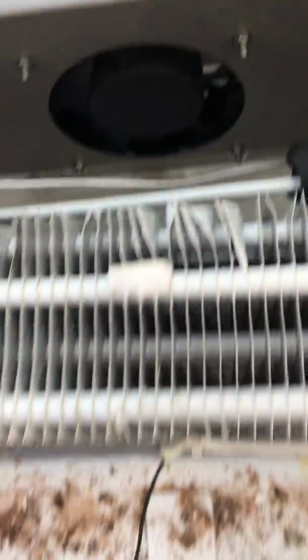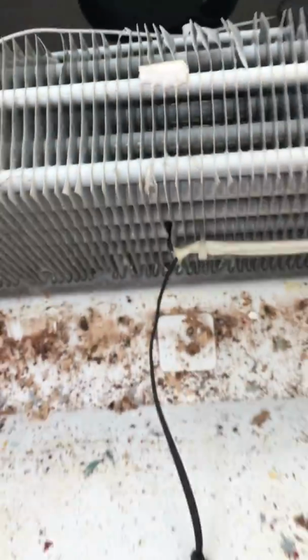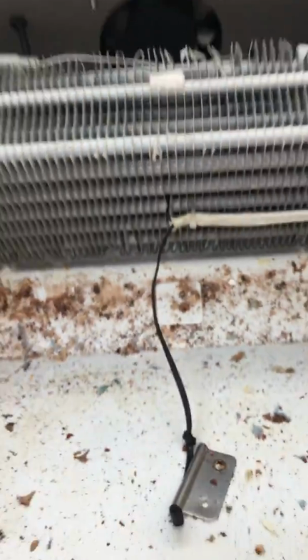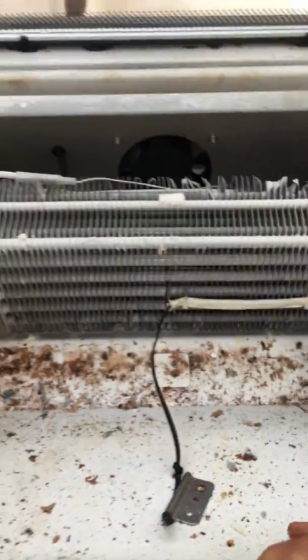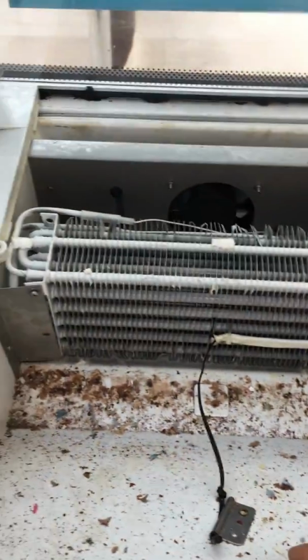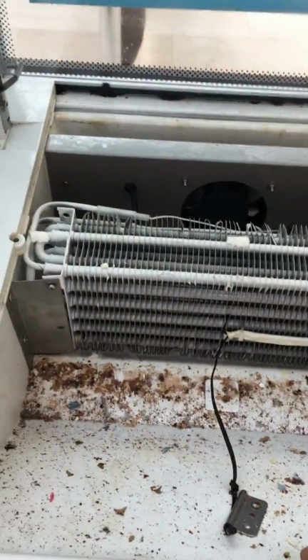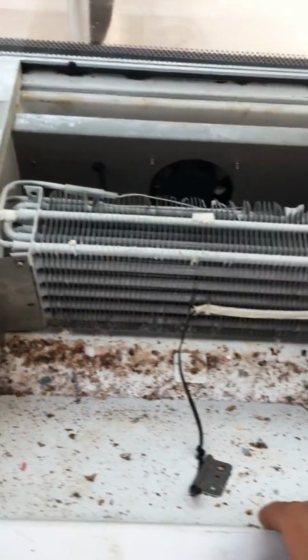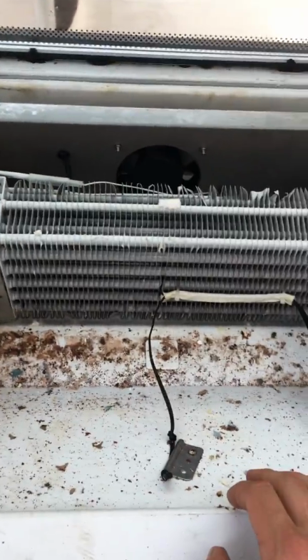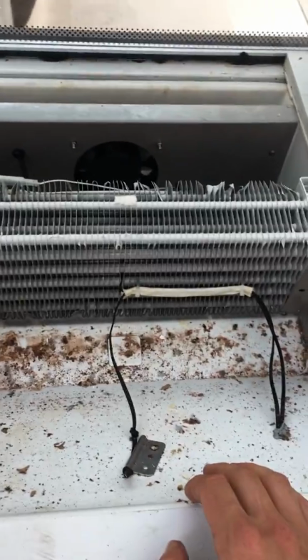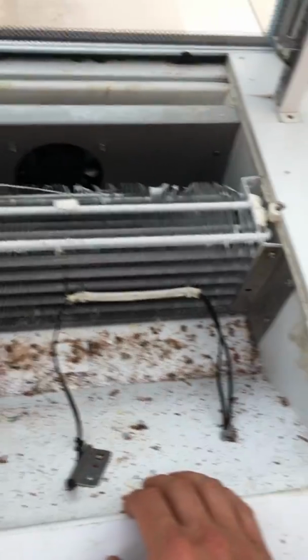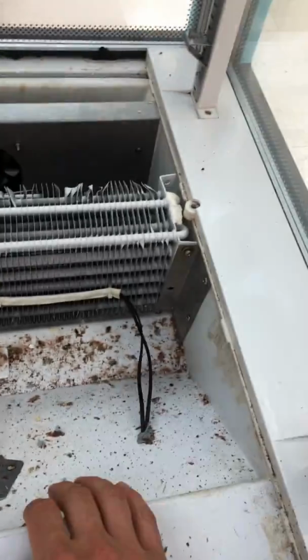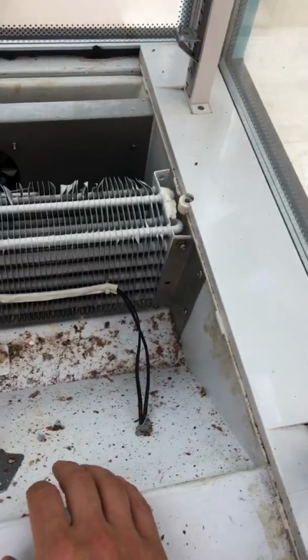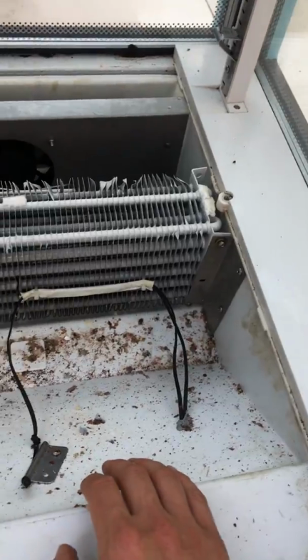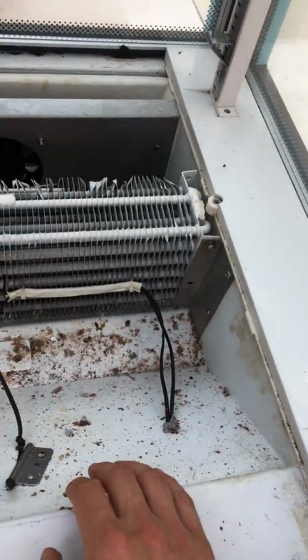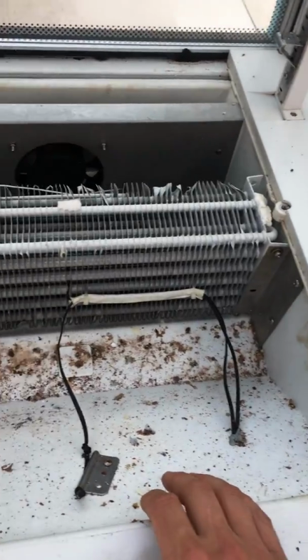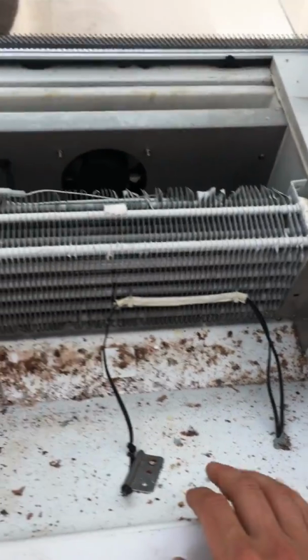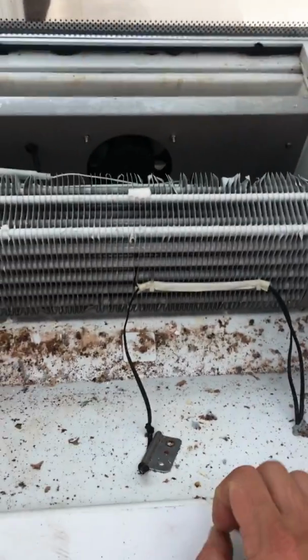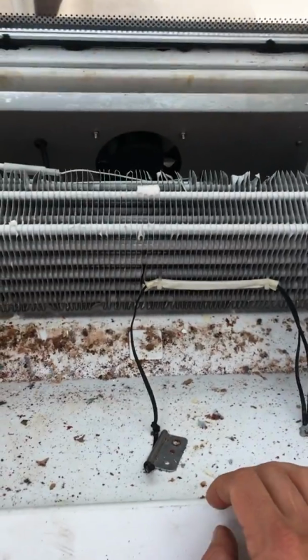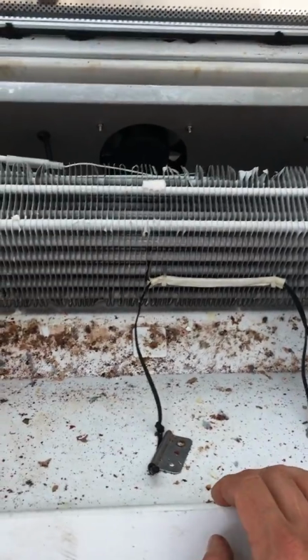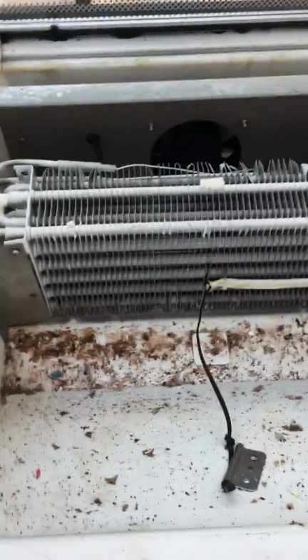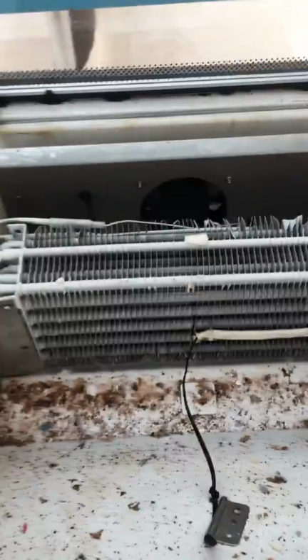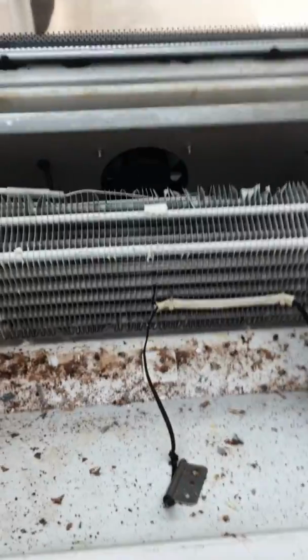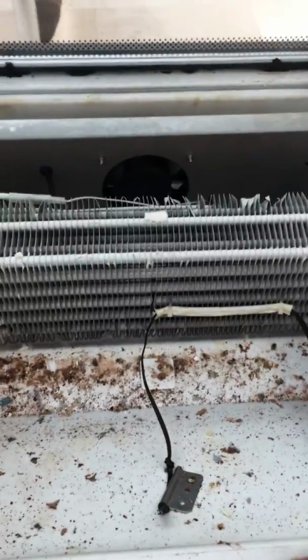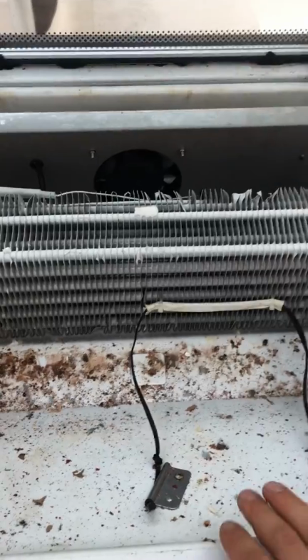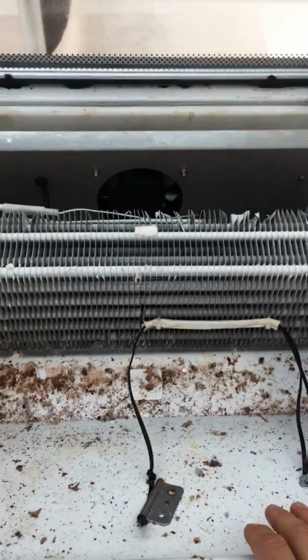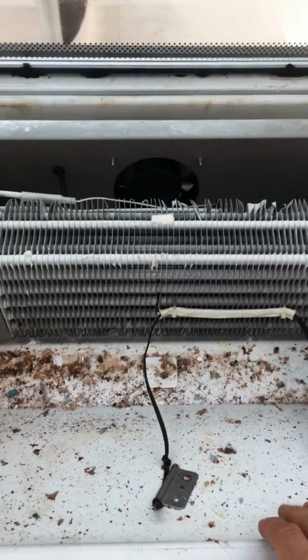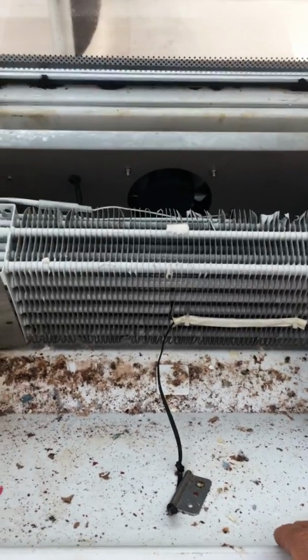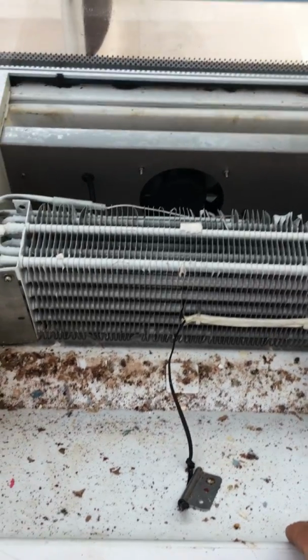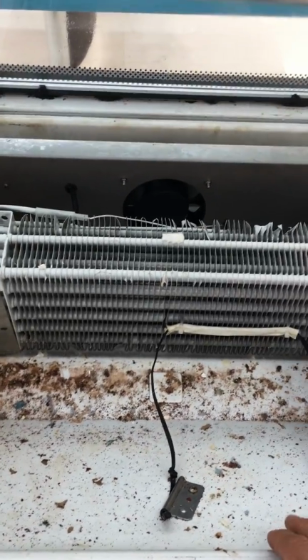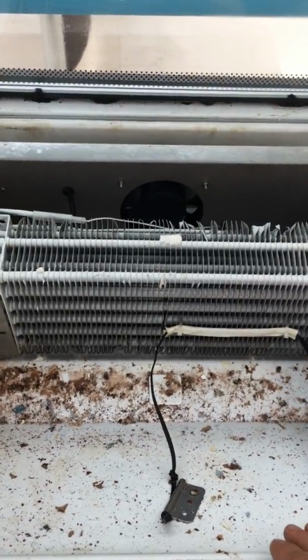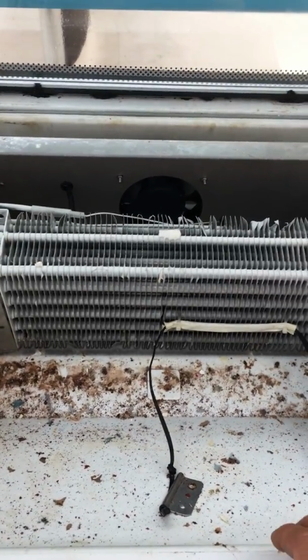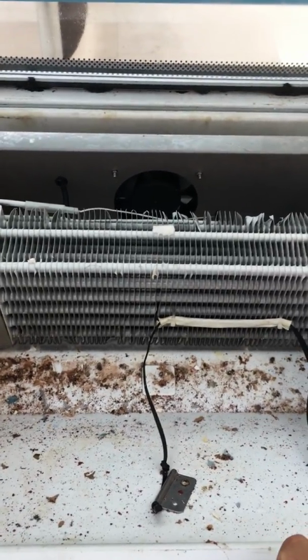What that means is that the cold air isn't circulating around the fridge and therefore the fridge isn't functioning as it should. The key here is that the drain is blocked by the ice, which isn't allowing the water to drain as it should and evaporate out of the fridge.